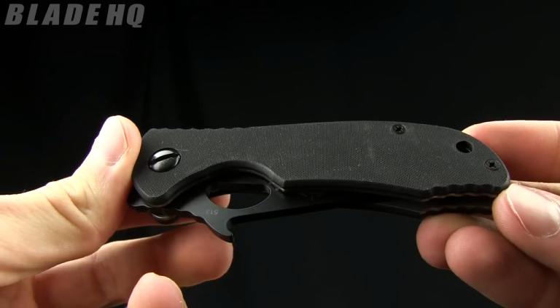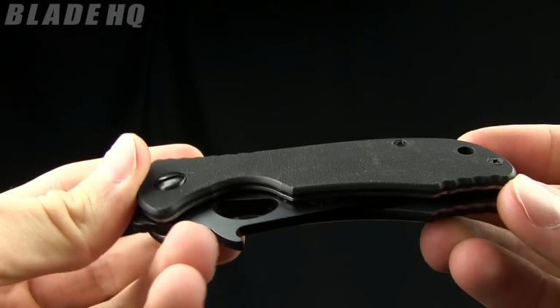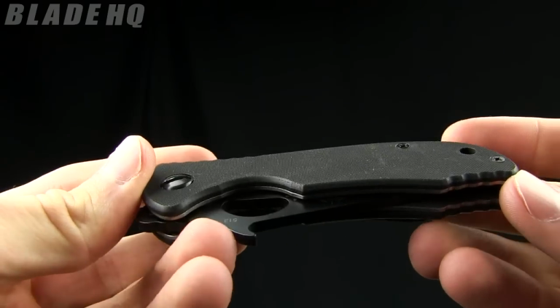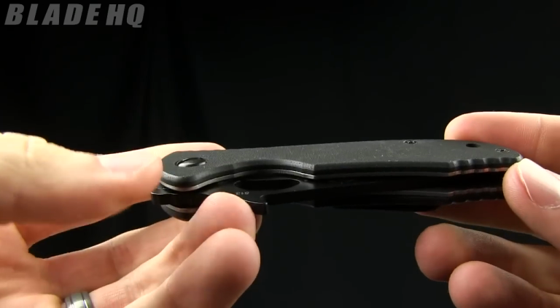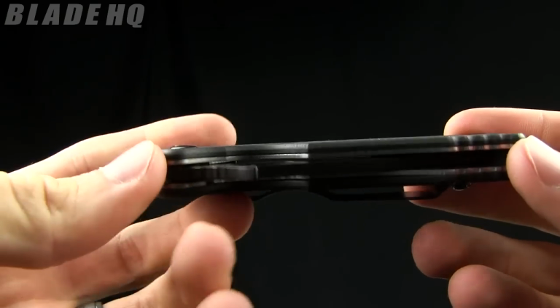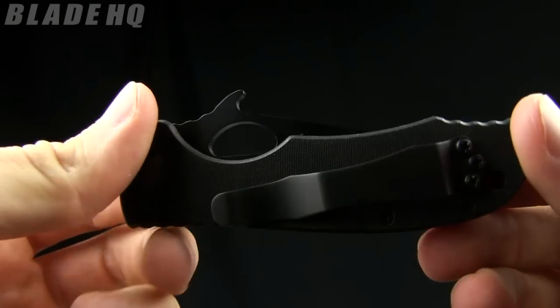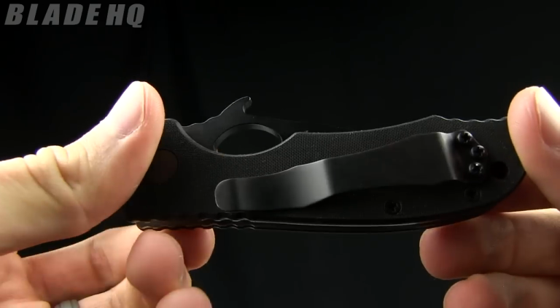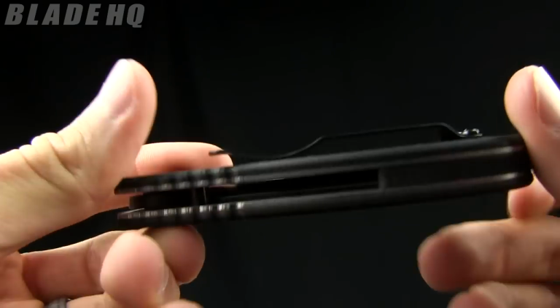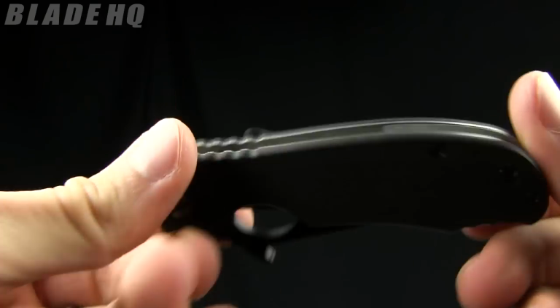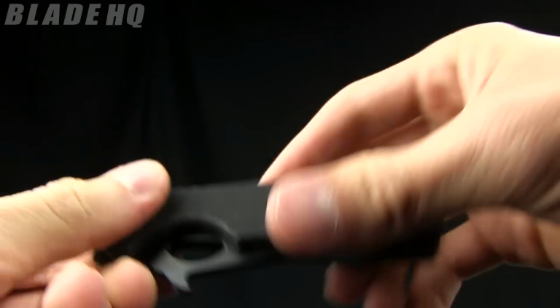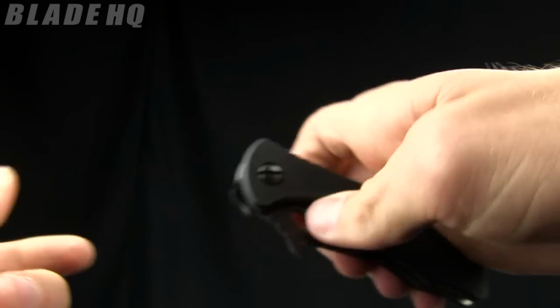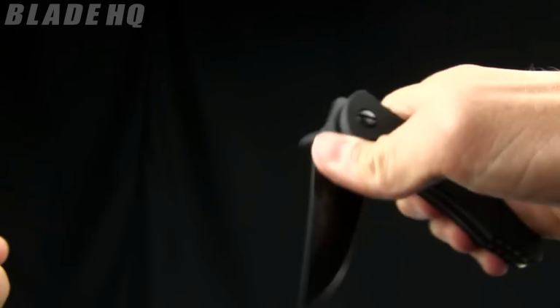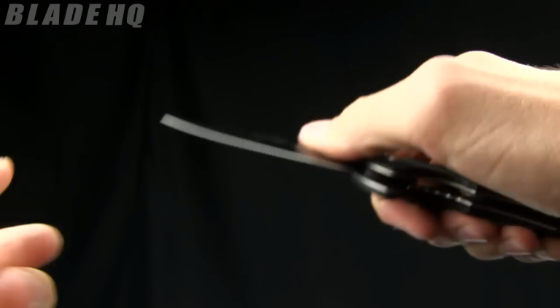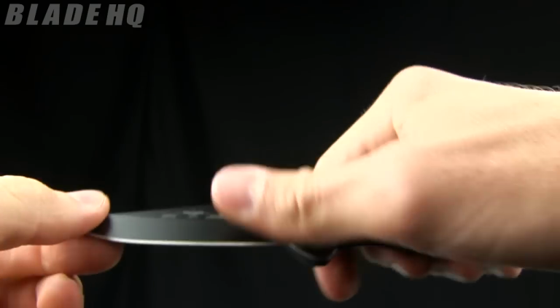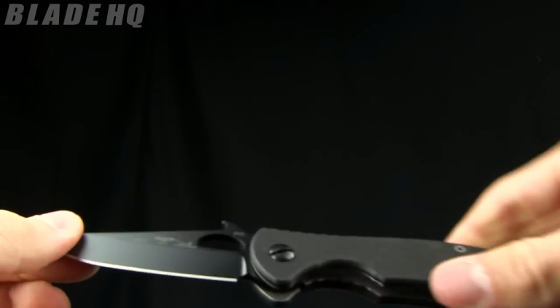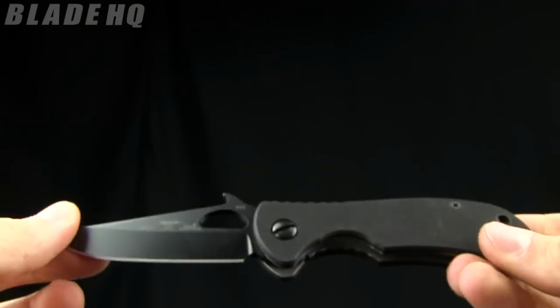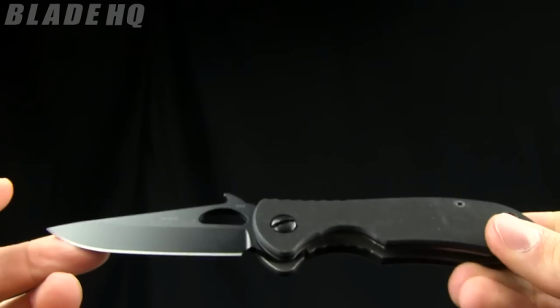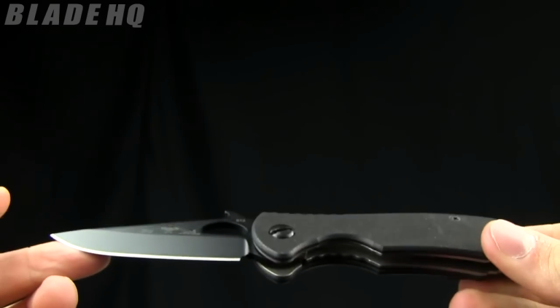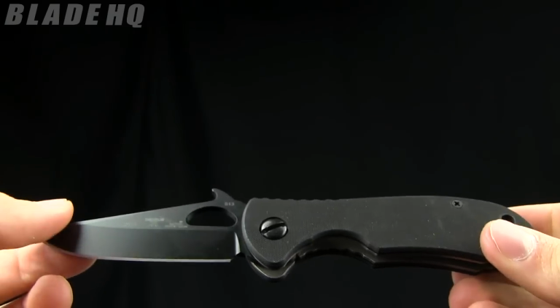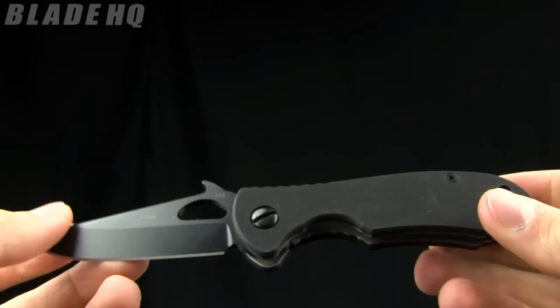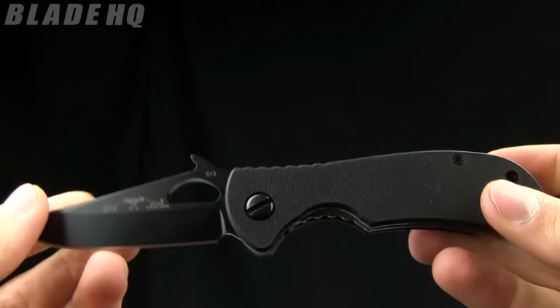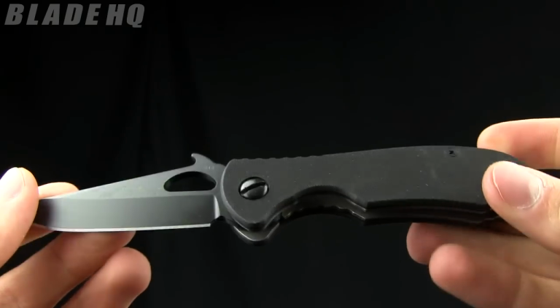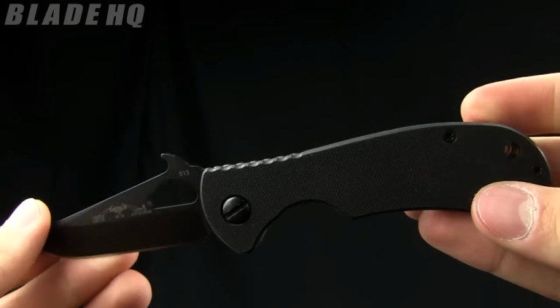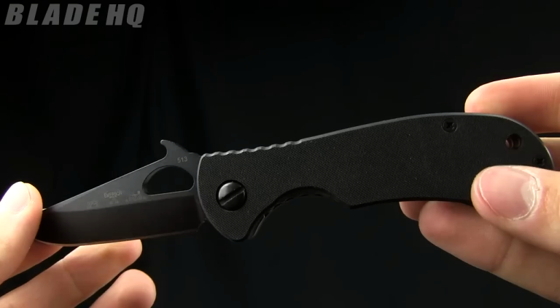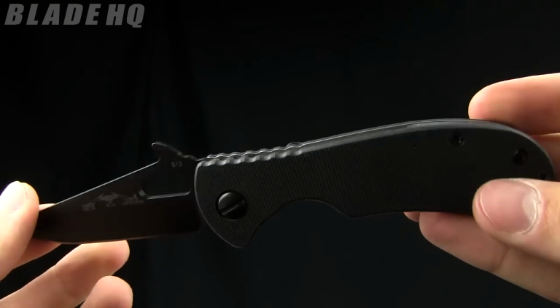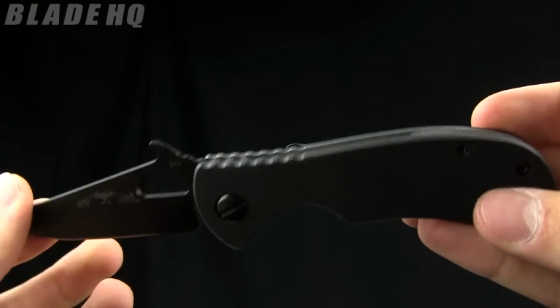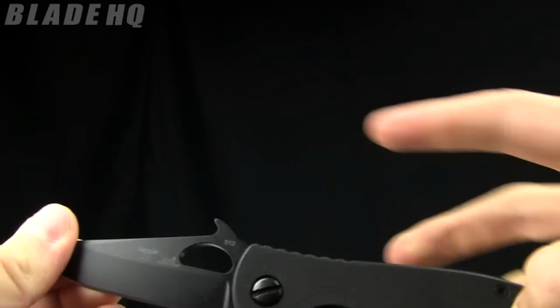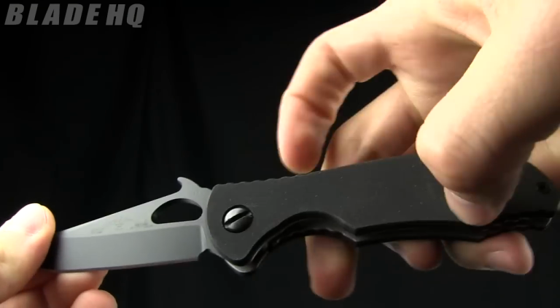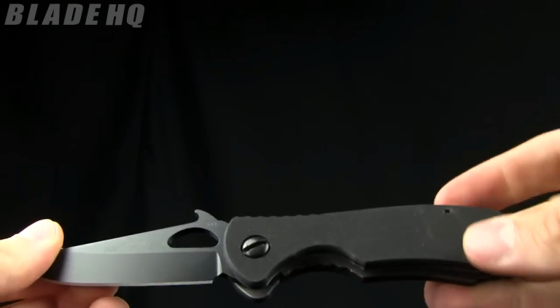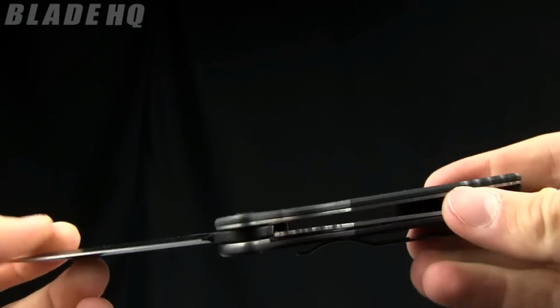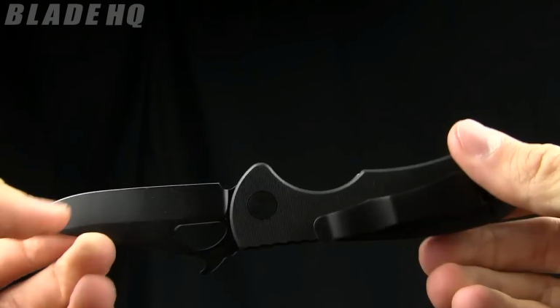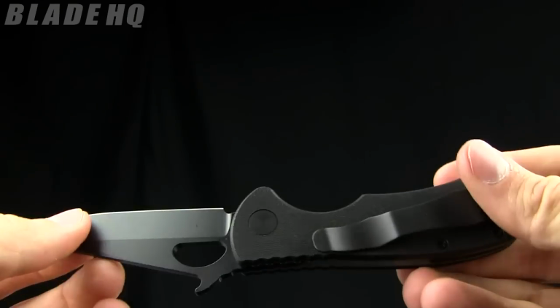Today on BladeHQ.com we are taking a look at the Emerson Traveler. Nice little EDC sort of knife also in the tactical colors, with tactical features like the wave. This is a great little knife.